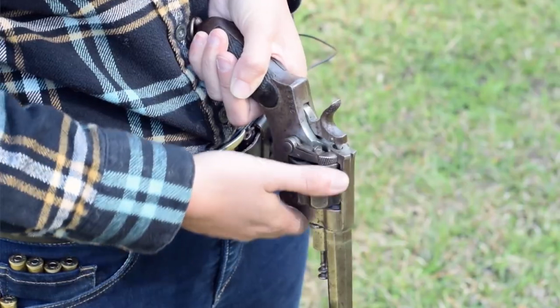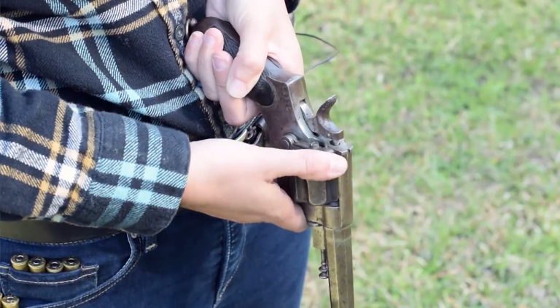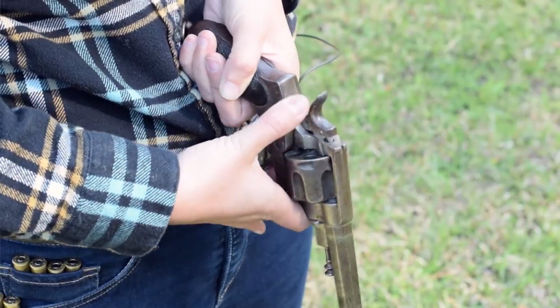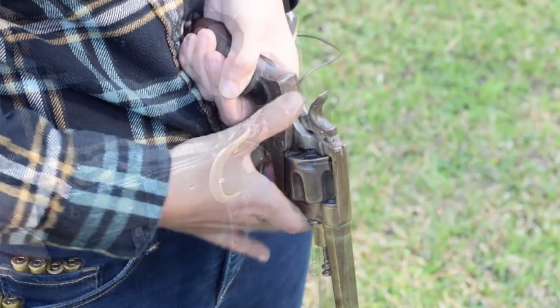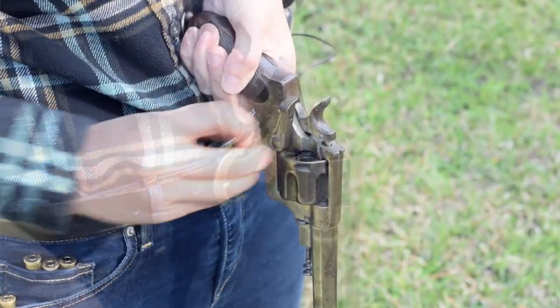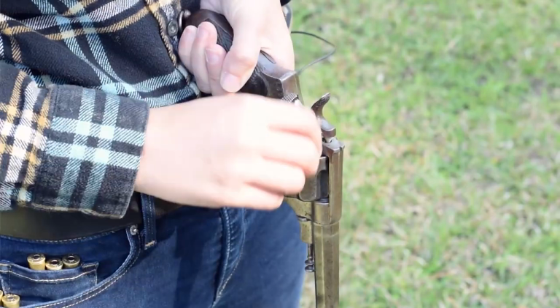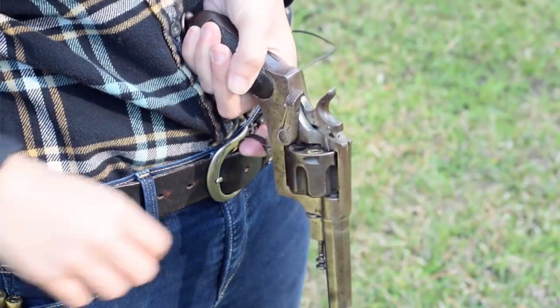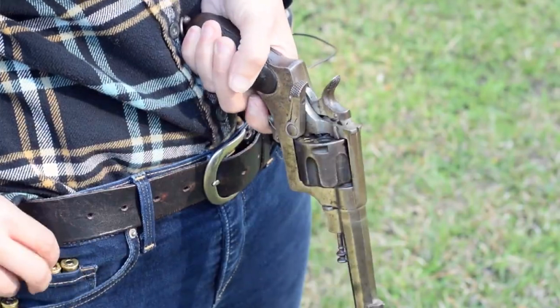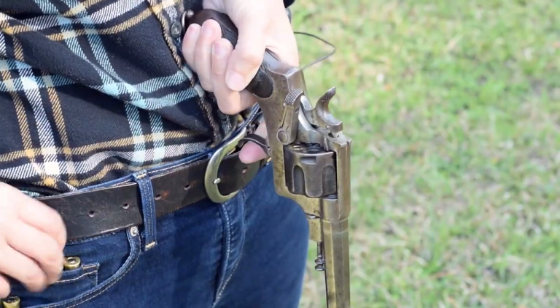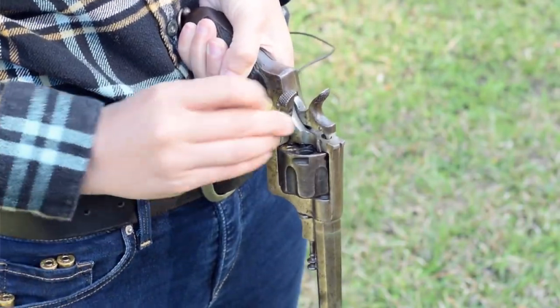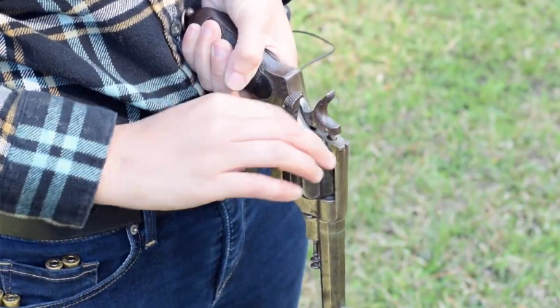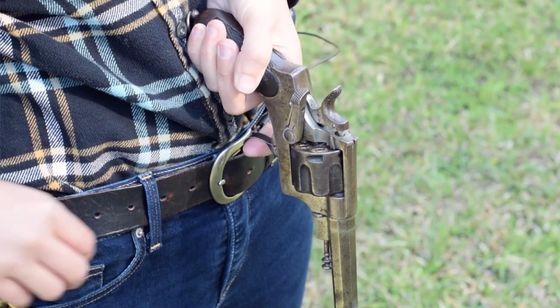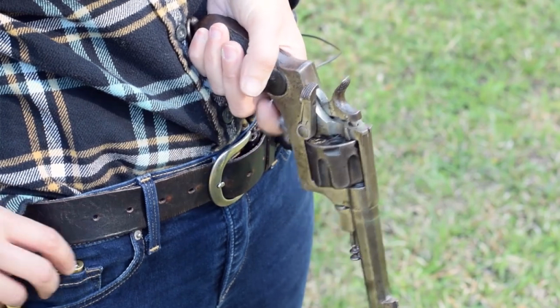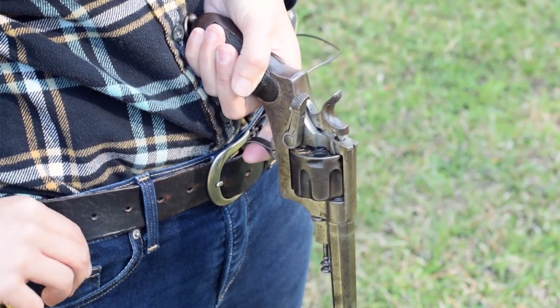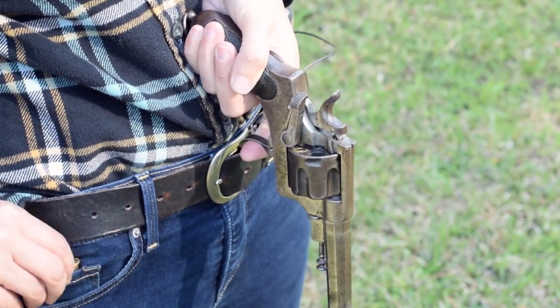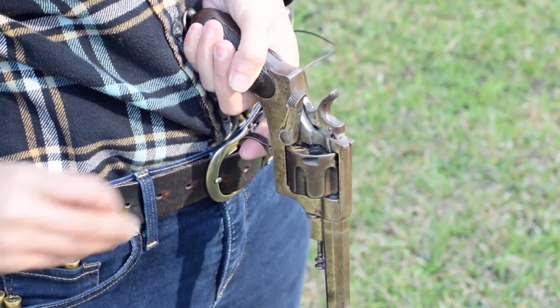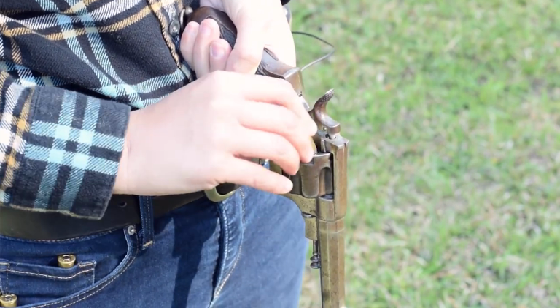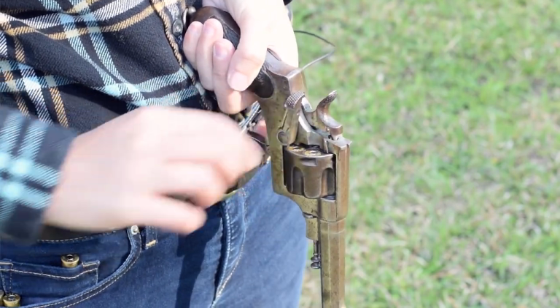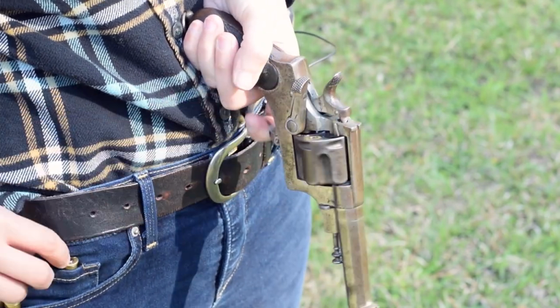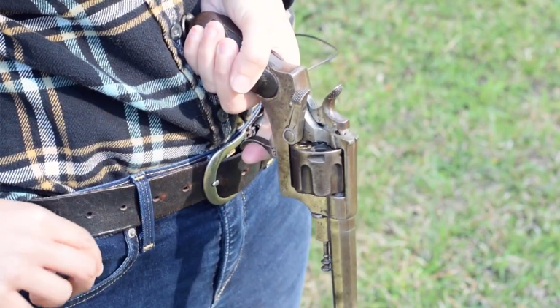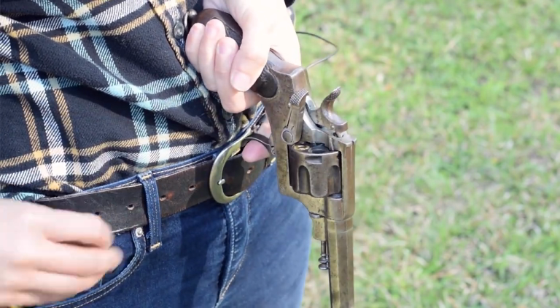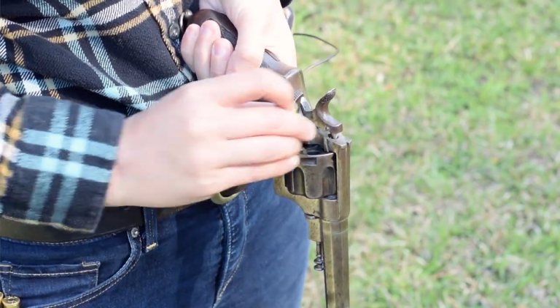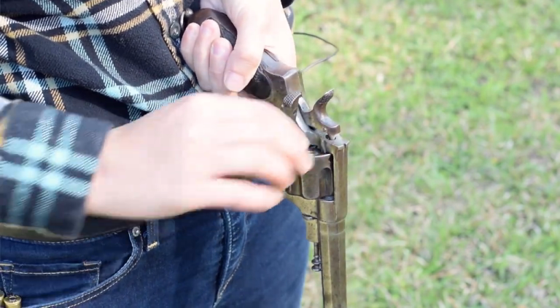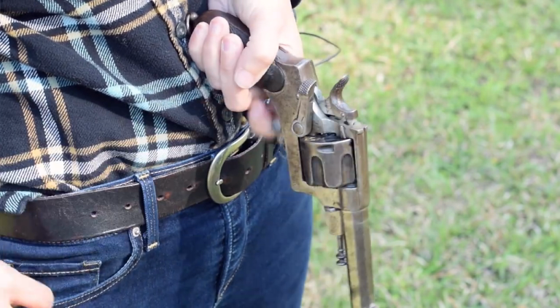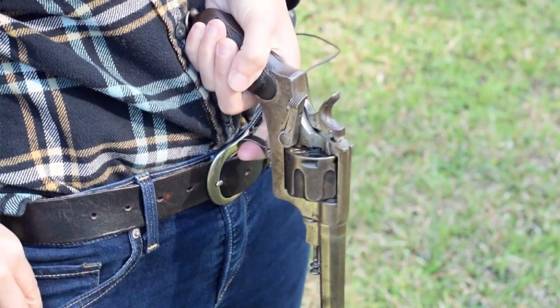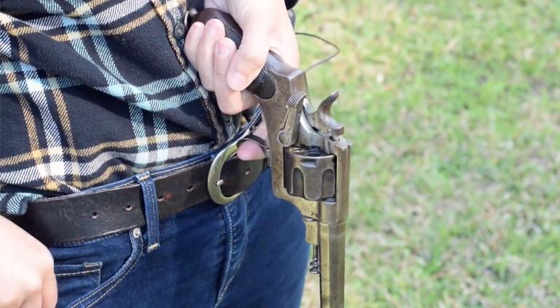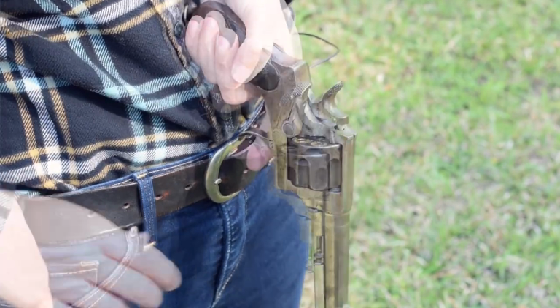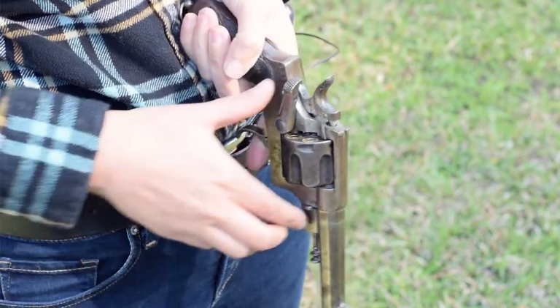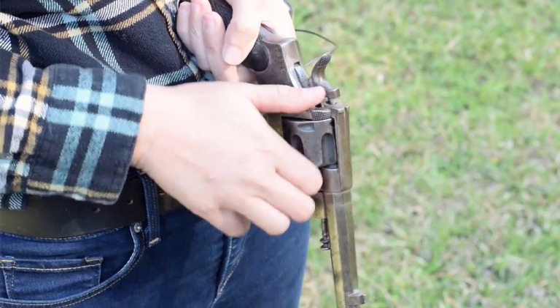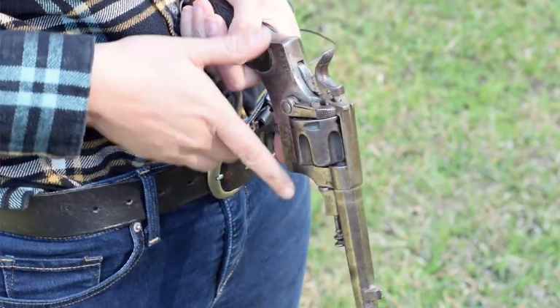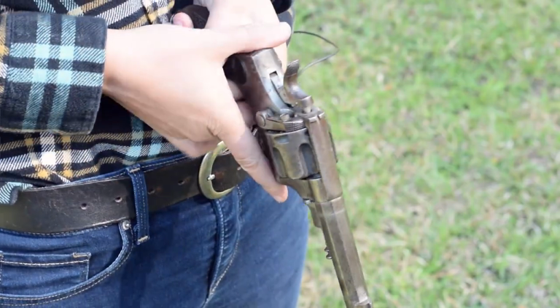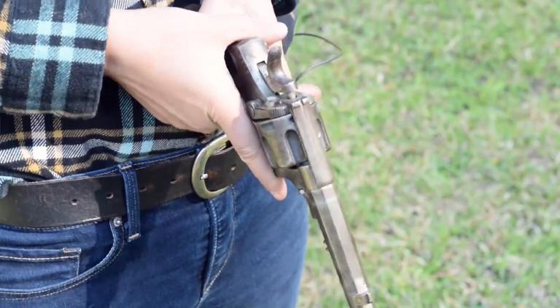To load up, open the gate, pop in your round, and pull the trigger. Abadie system here folks — just rinse and repeat. Six rounds total of 10.35 Italian ordnance. Close the gate and we're ready.